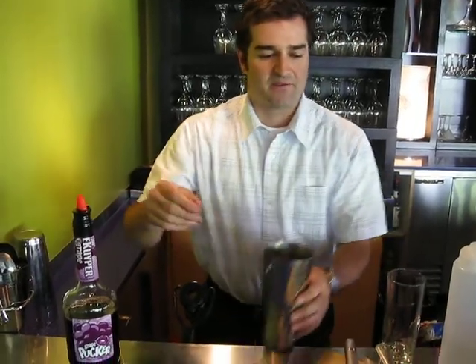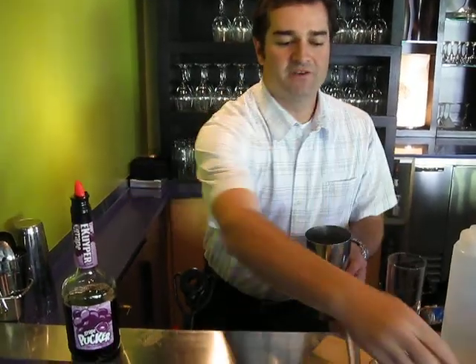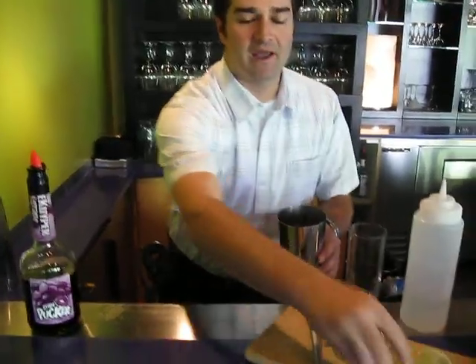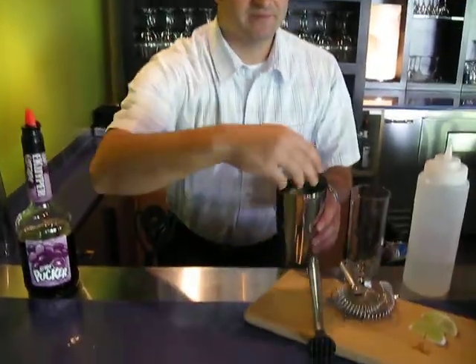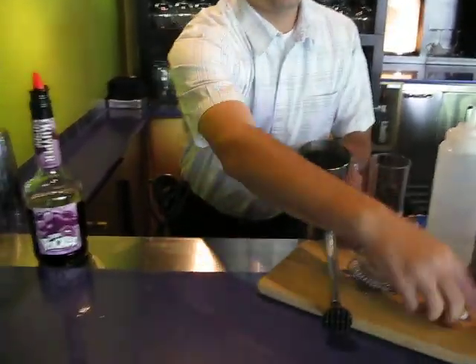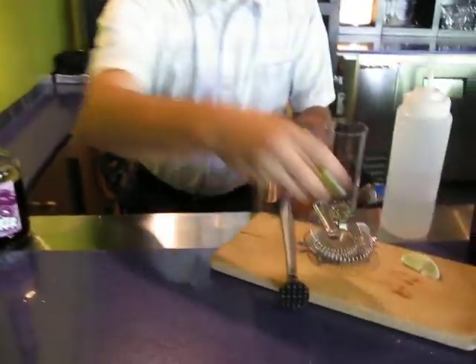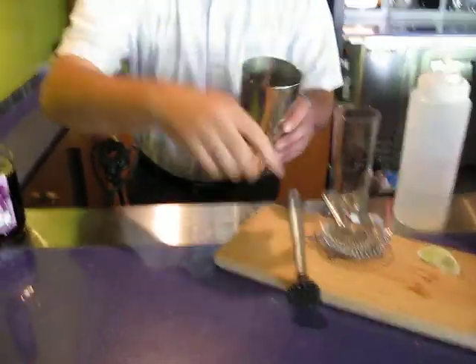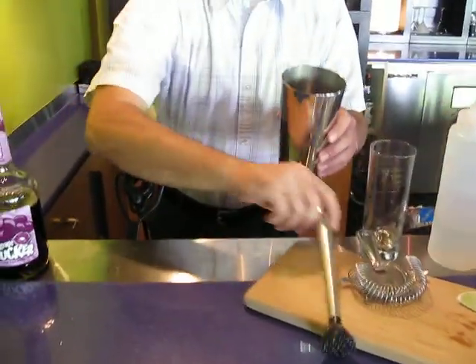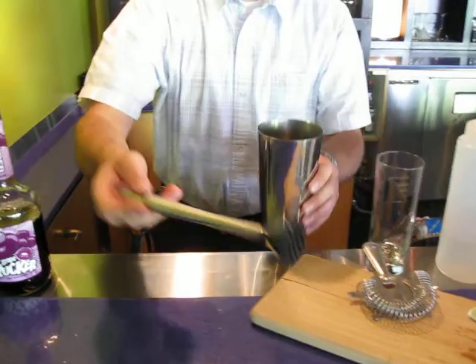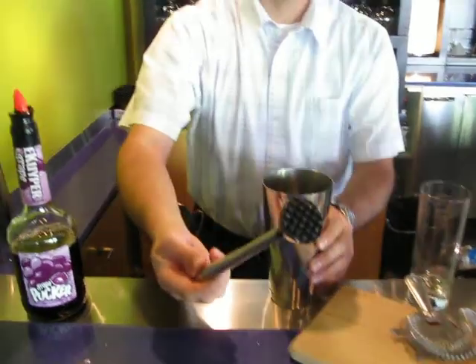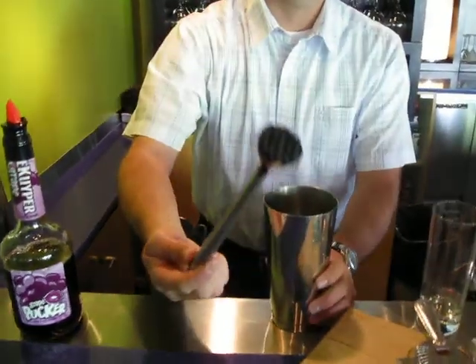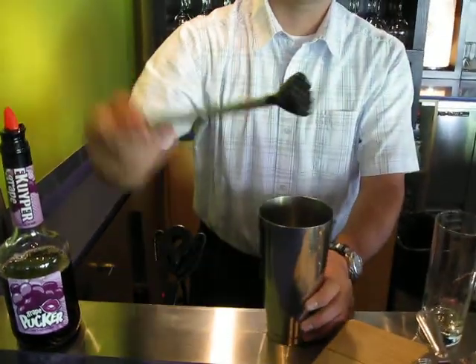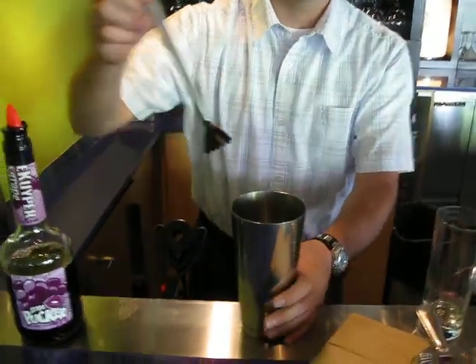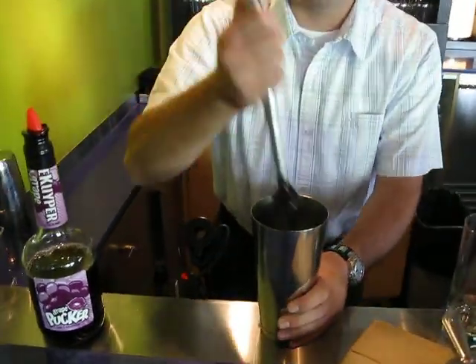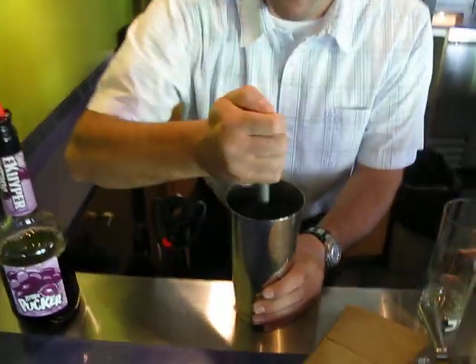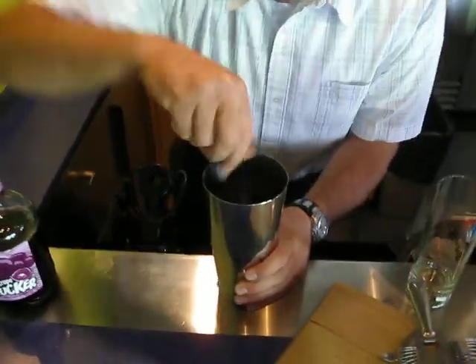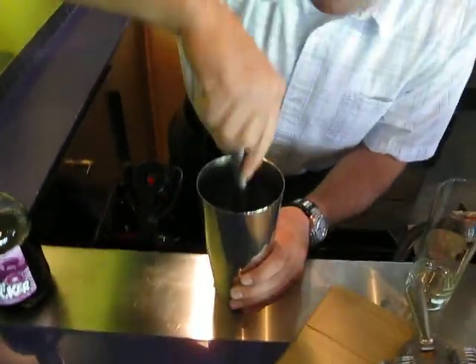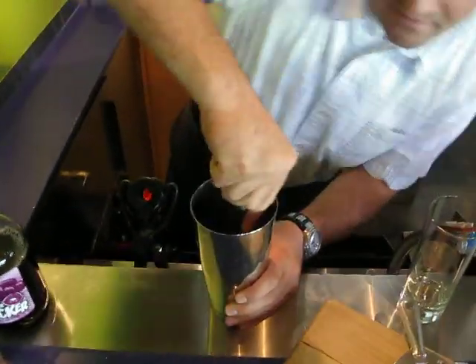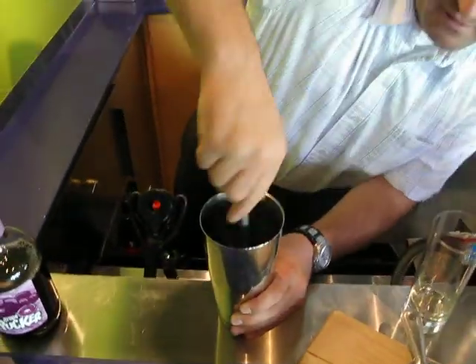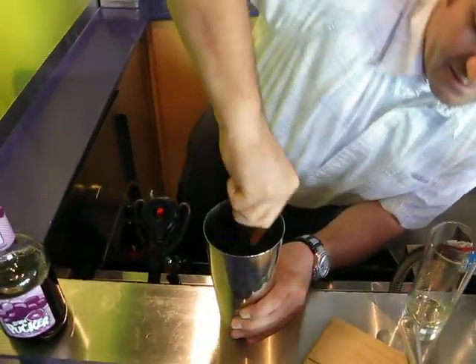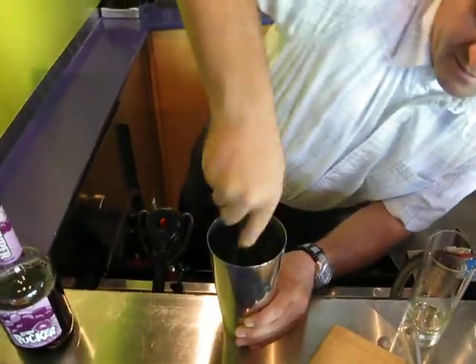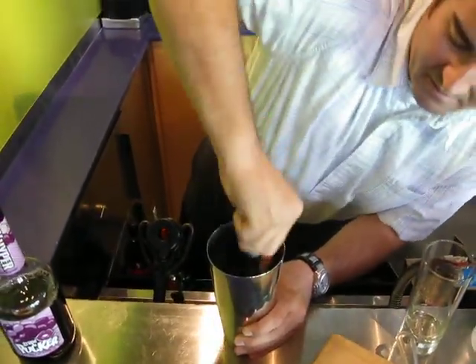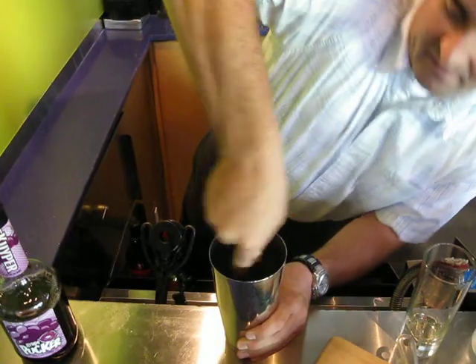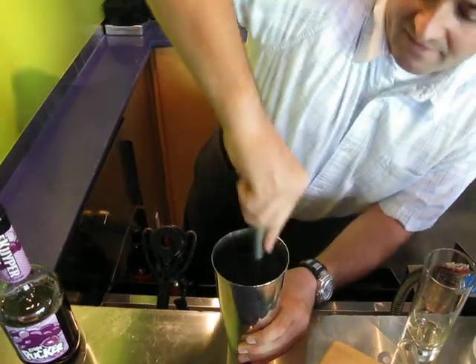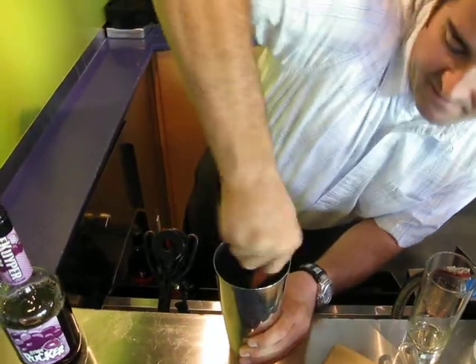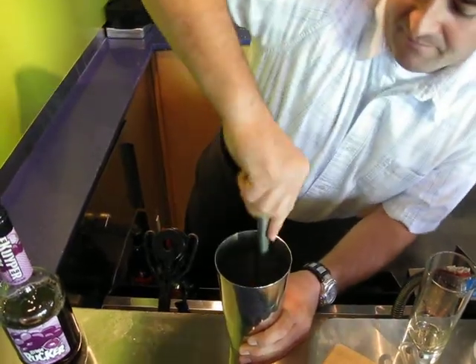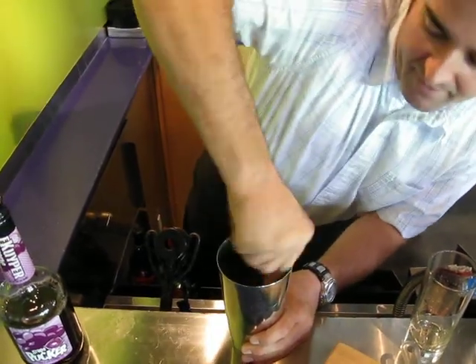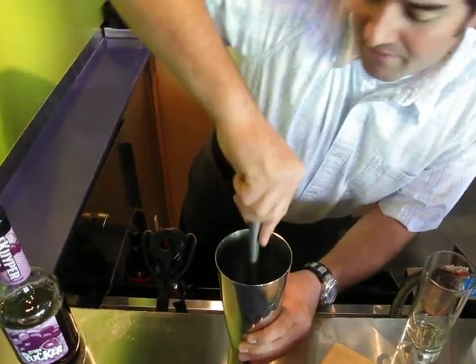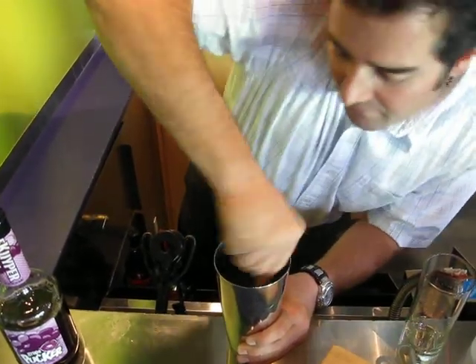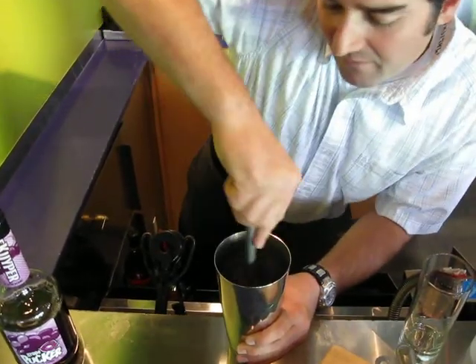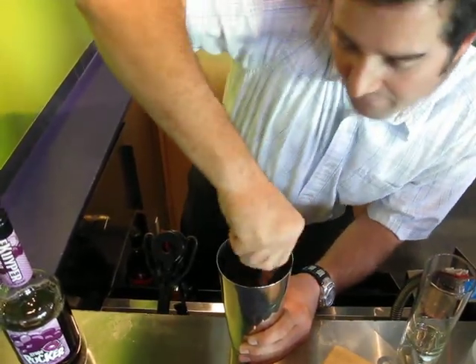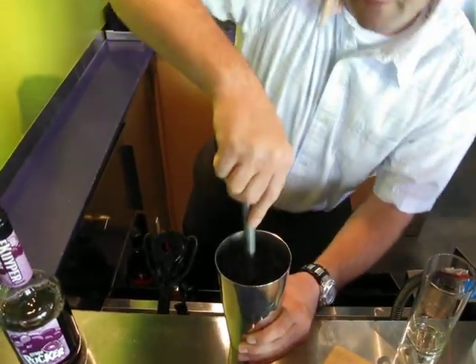Throw in two limes. You're going to want that fresh lime juice. Here's our trusty little muddler back with us again. Get all that nice lime pulp out of there — you're going to want that.